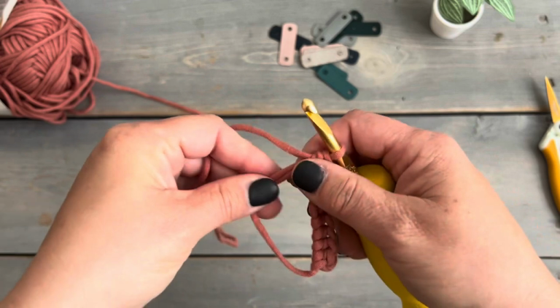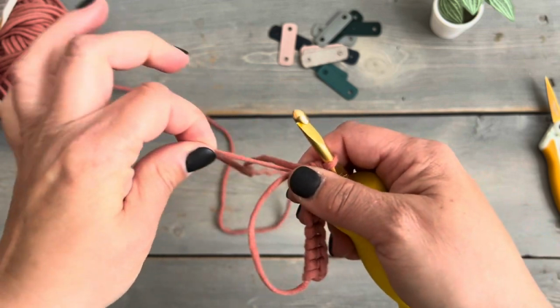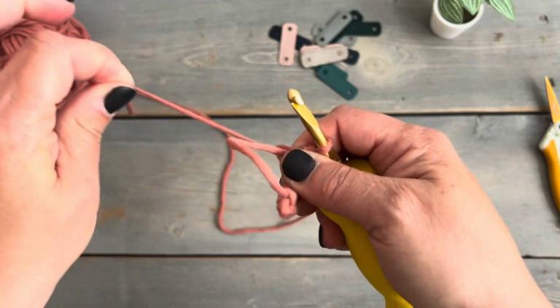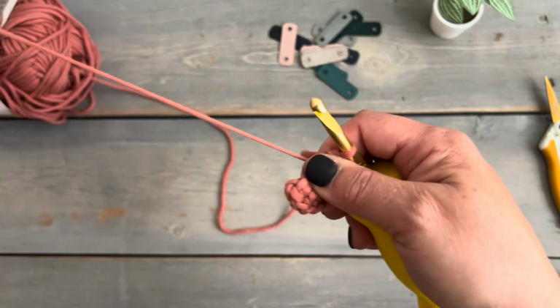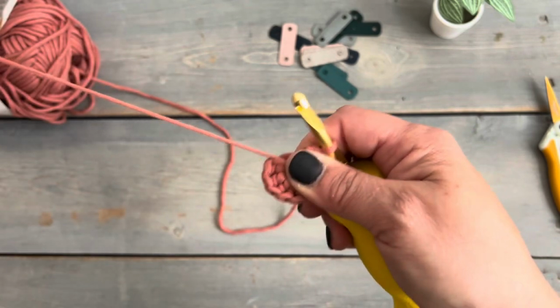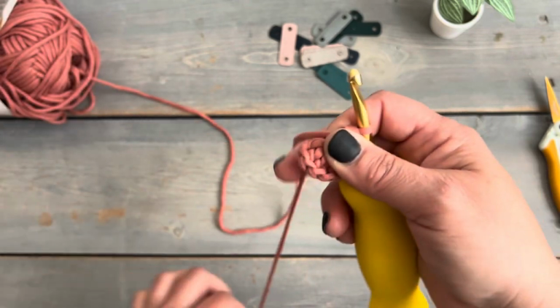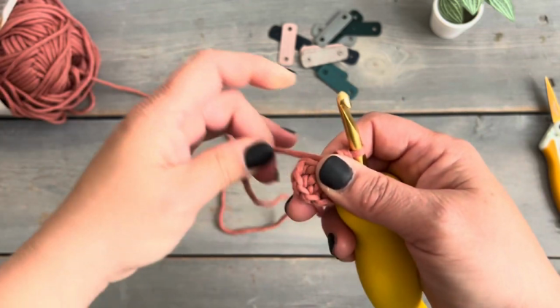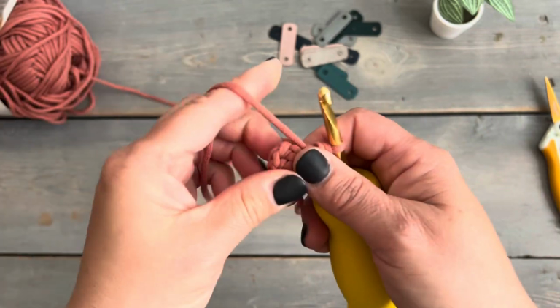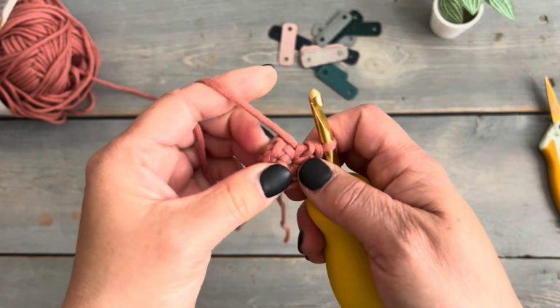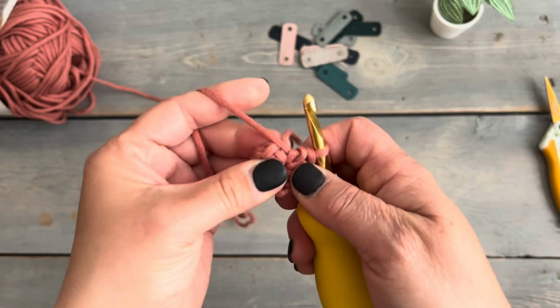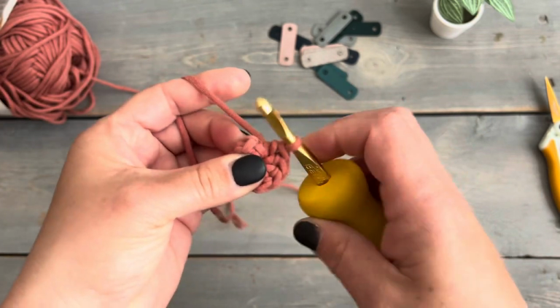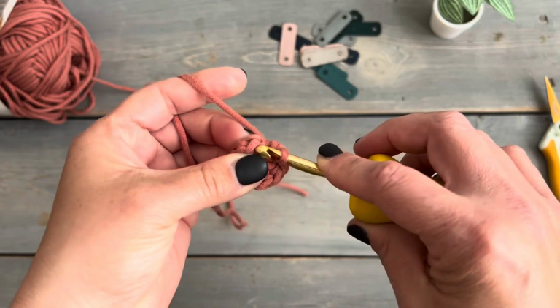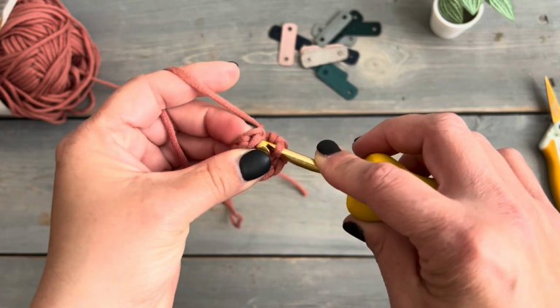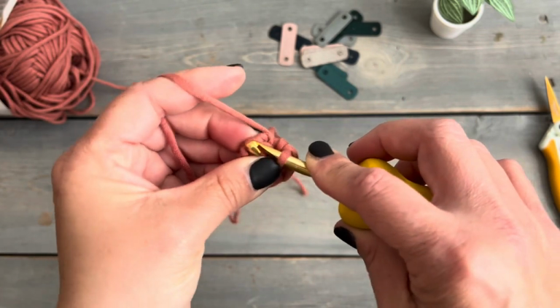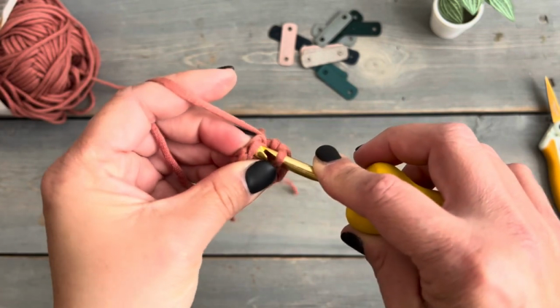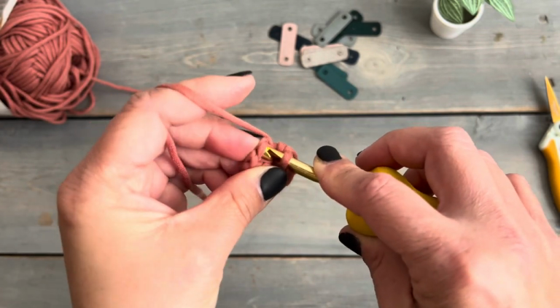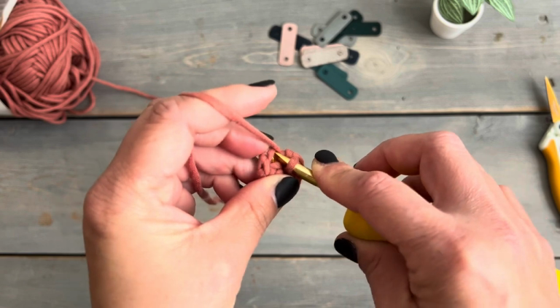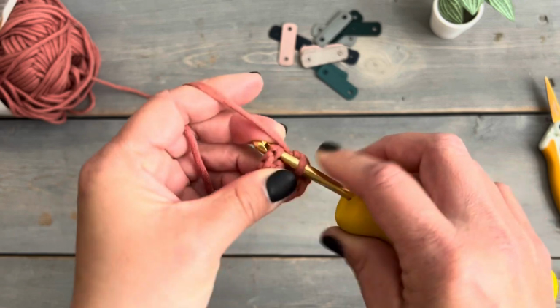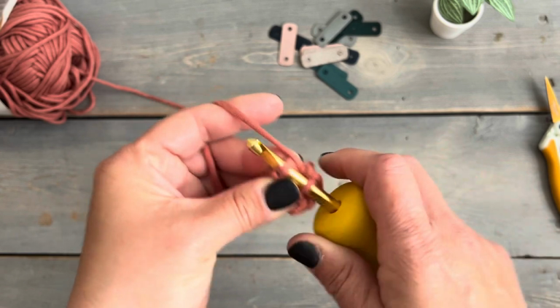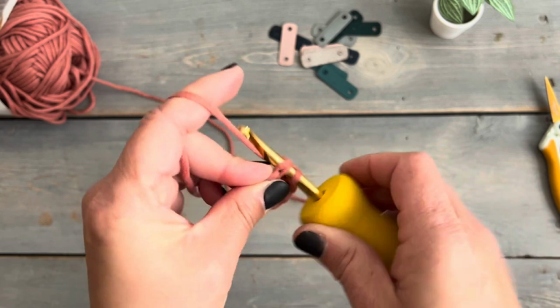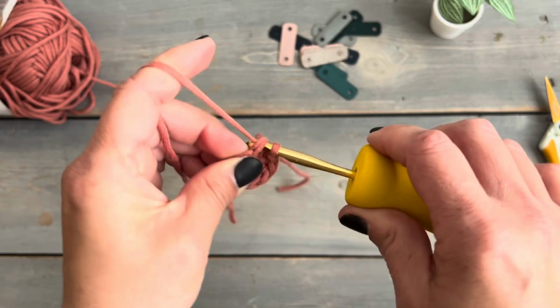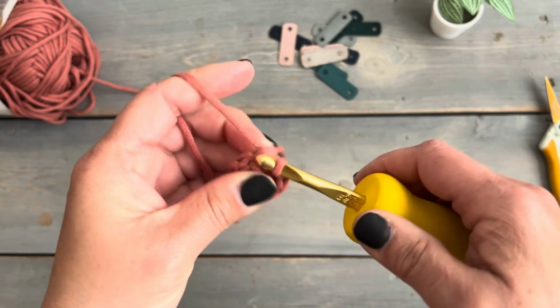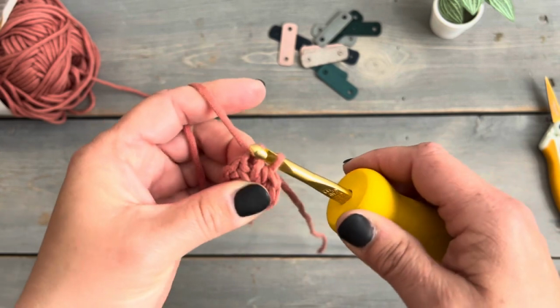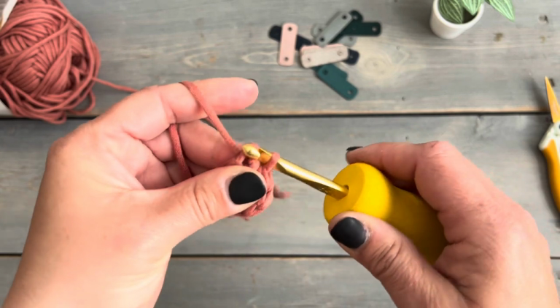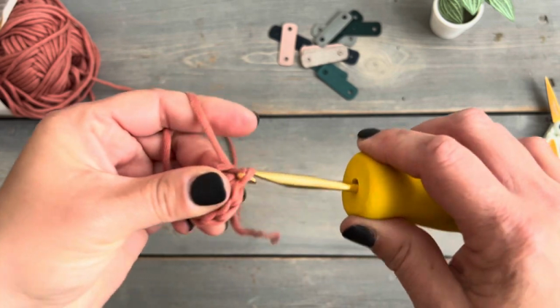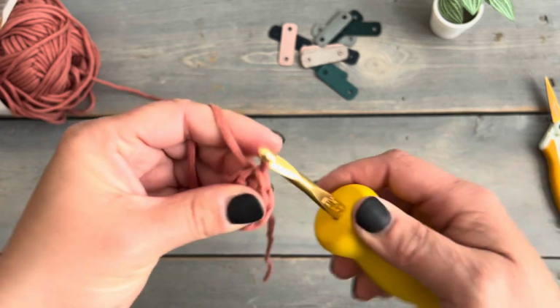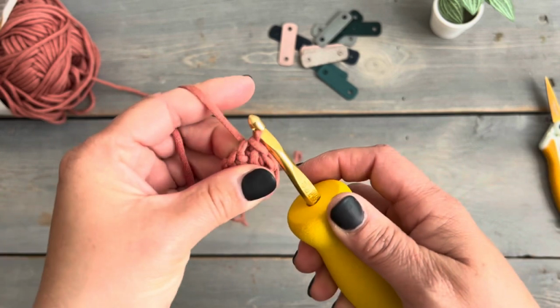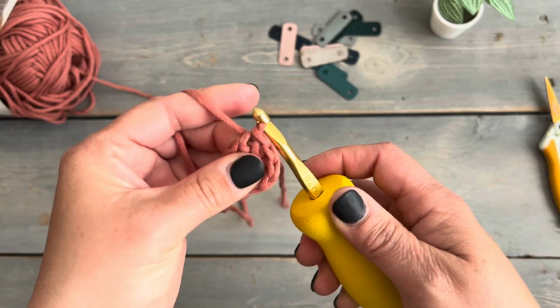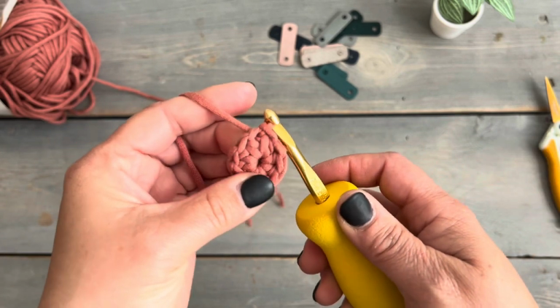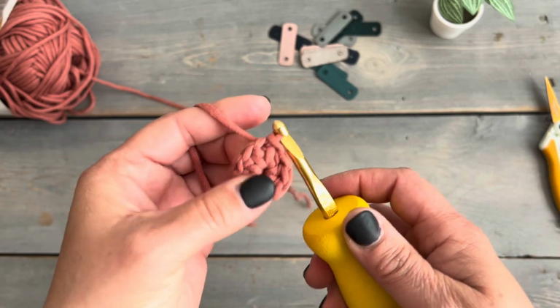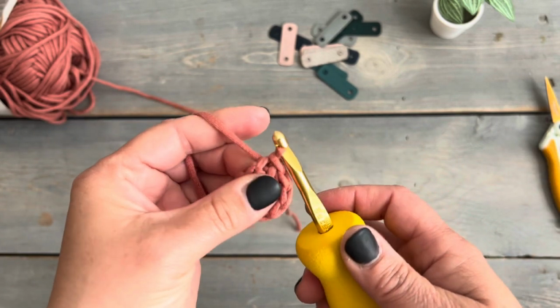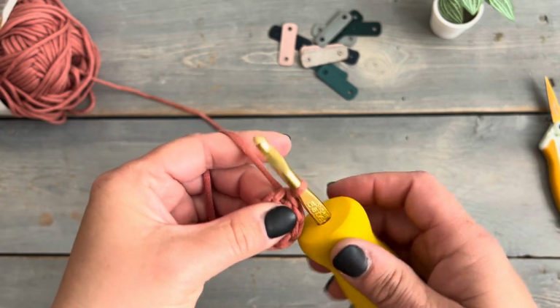When you complete your last half double crochet, you're going to pull that yarn tail to close the ring, and then join in the round using a slip stitch. Now we're going to start round two.